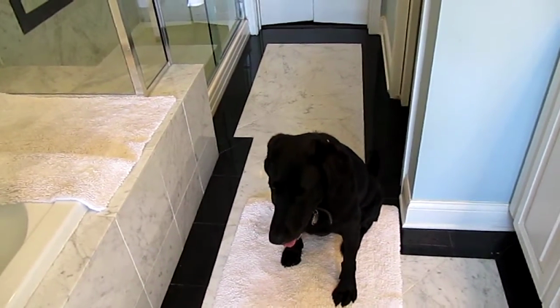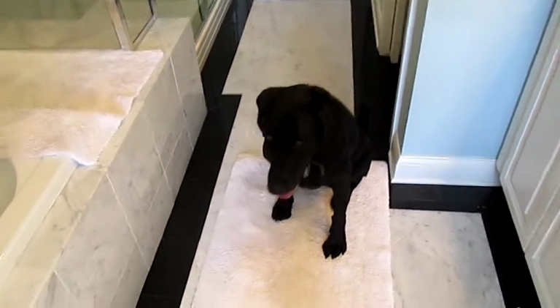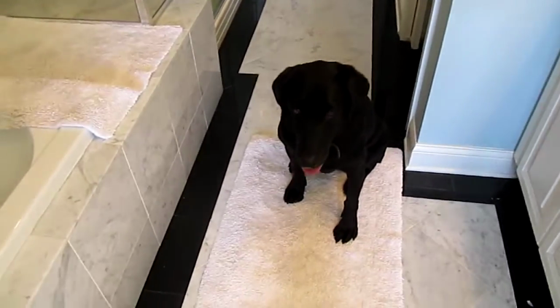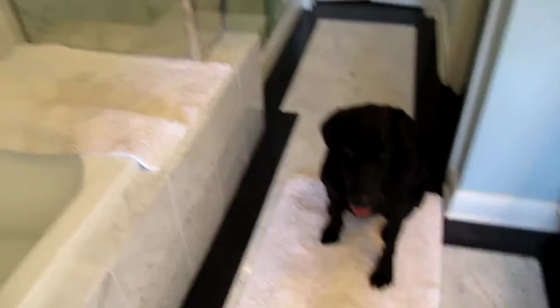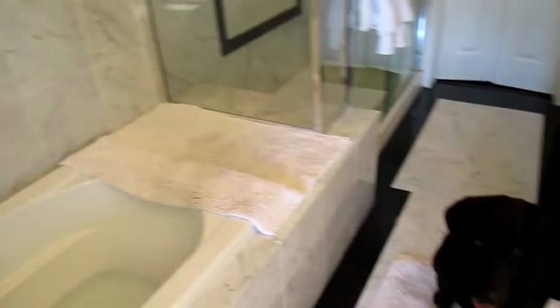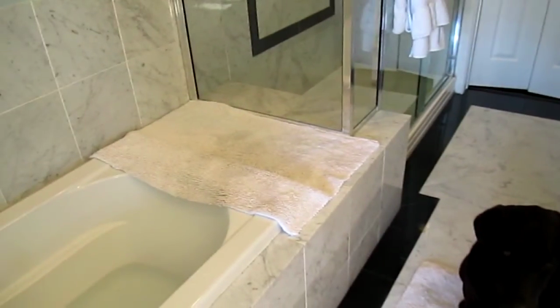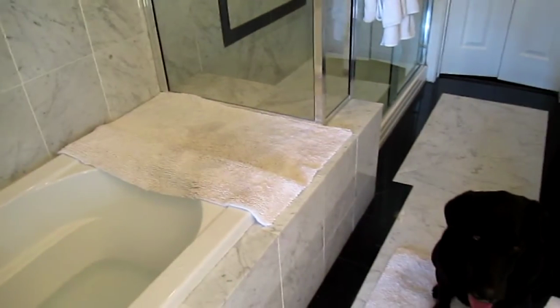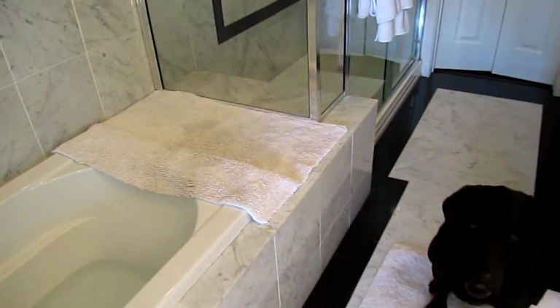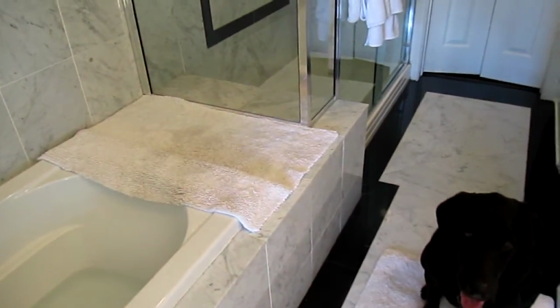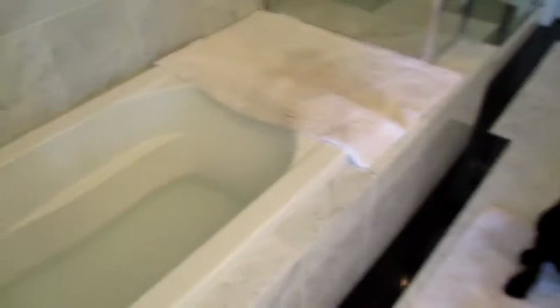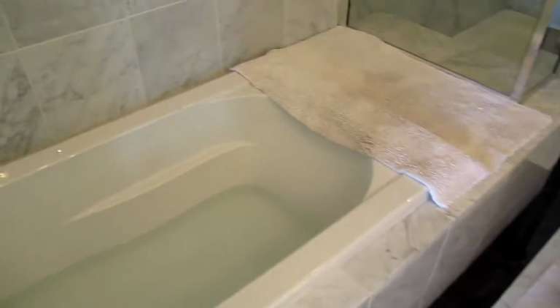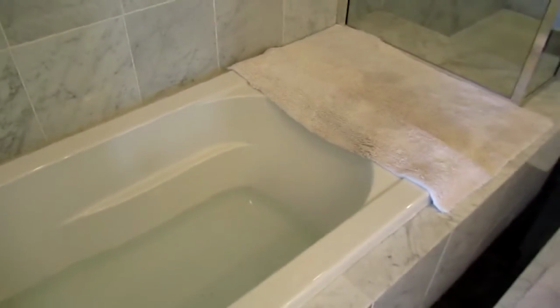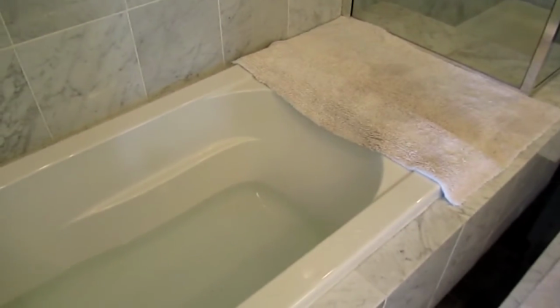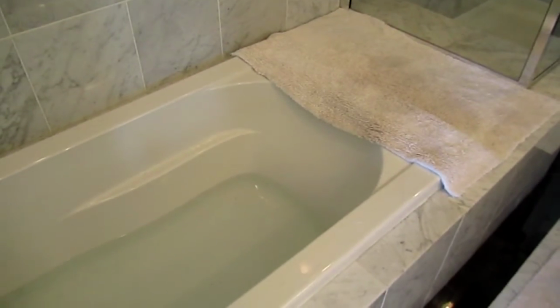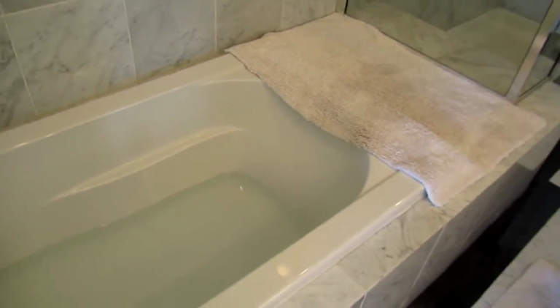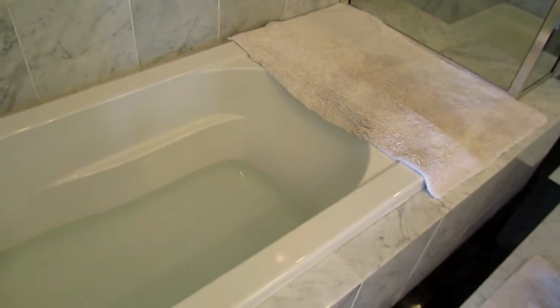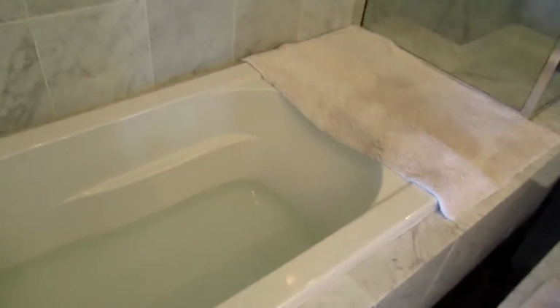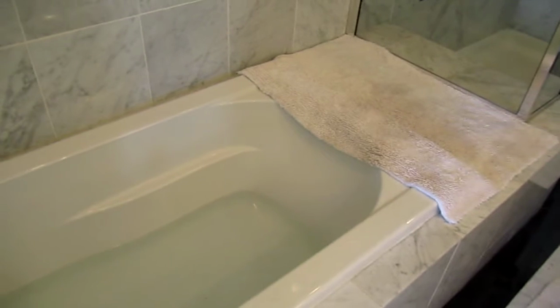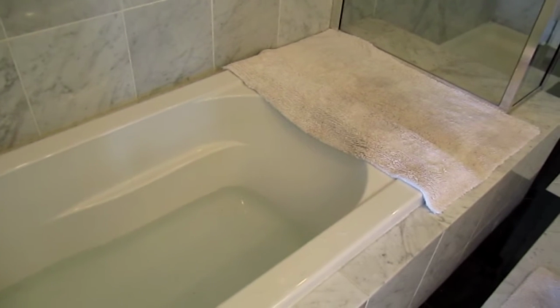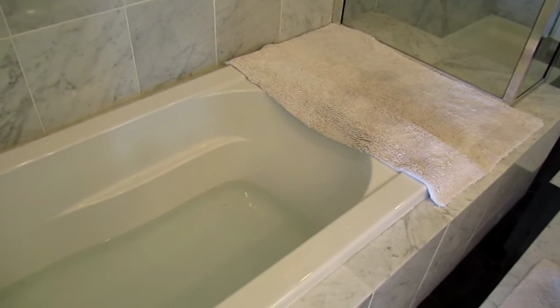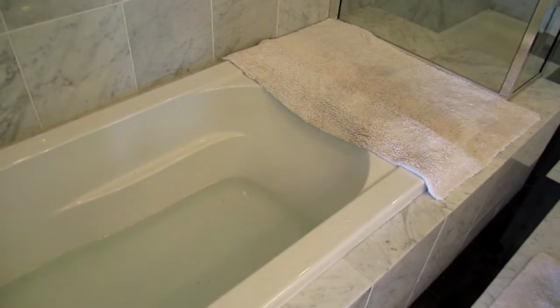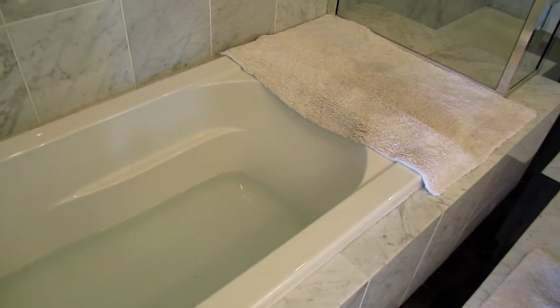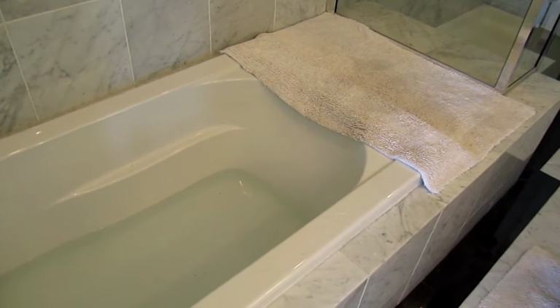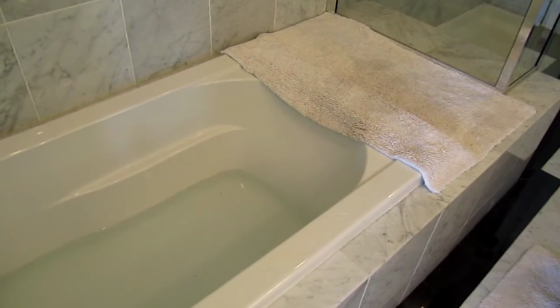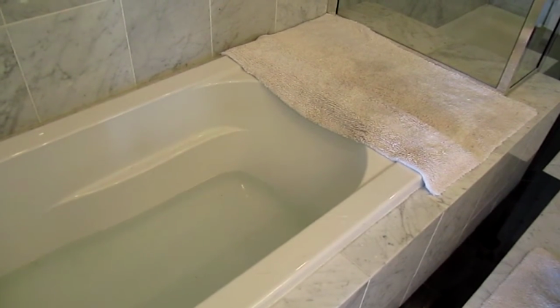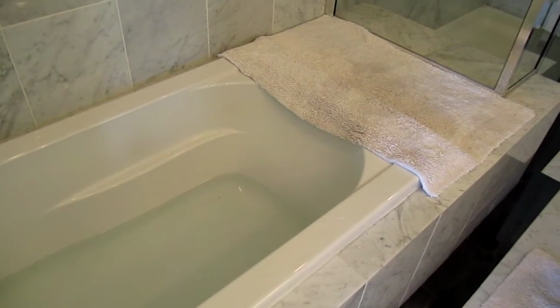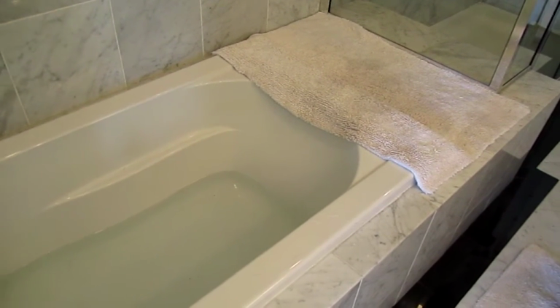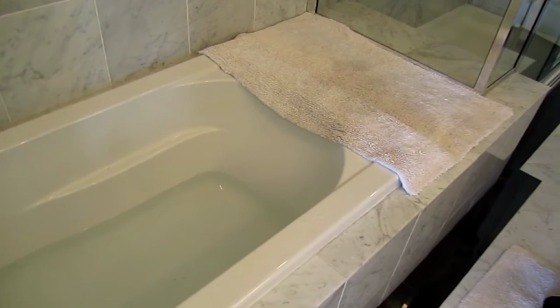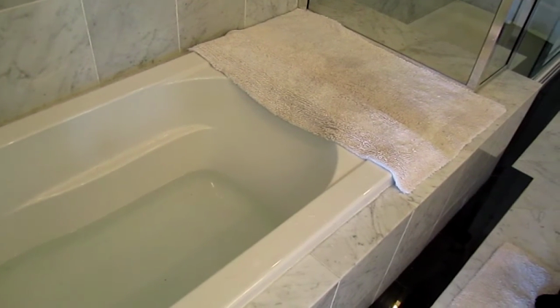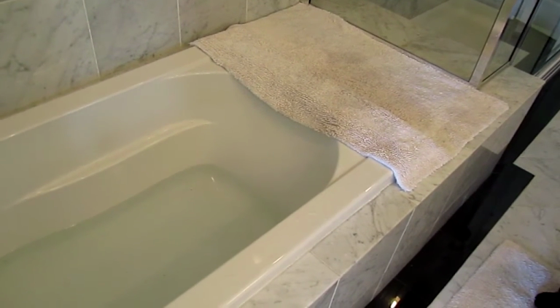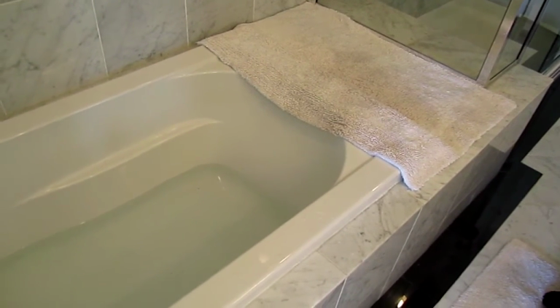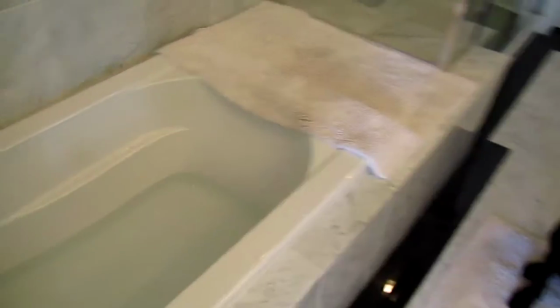We've got a bath mat on the floor, one by the tub so it doesn't slip, and warm water in the tub. Folks, we don't like to bathe in cold water, so as Liz mentioned in class last week, please don't bathe your dogs in cold water because they hate it.